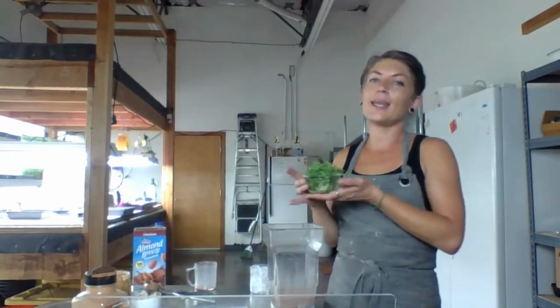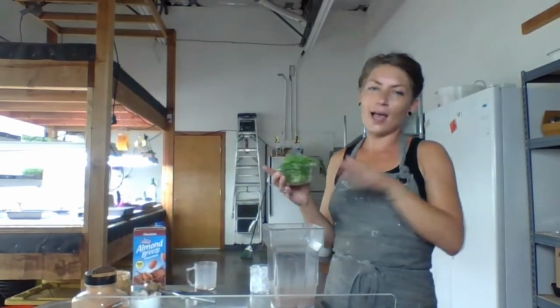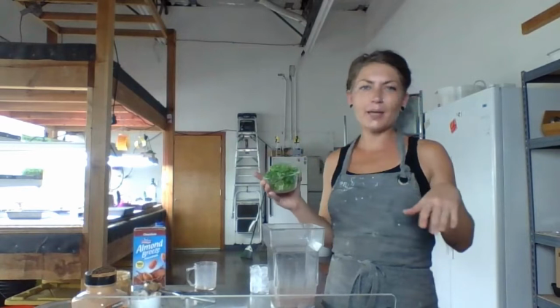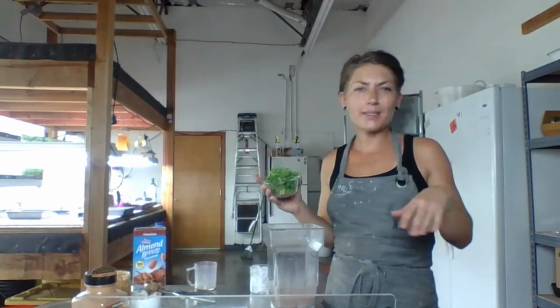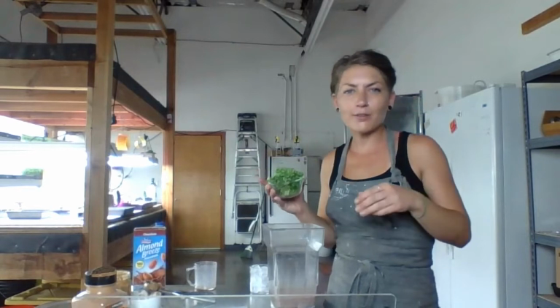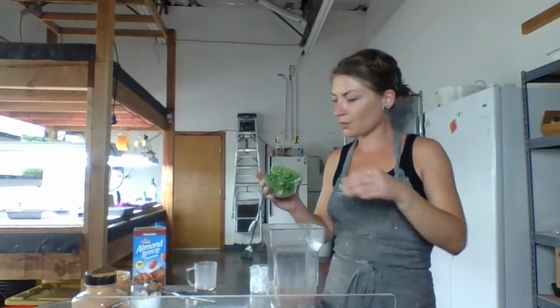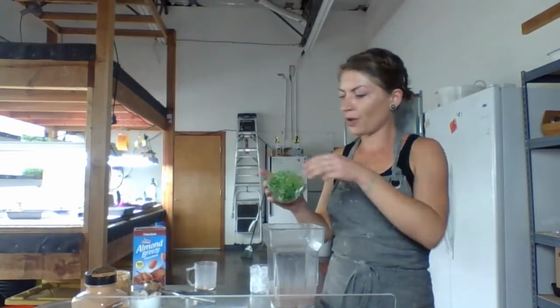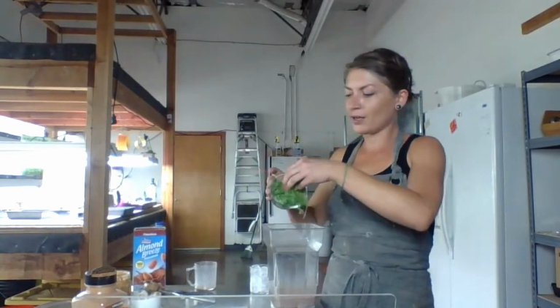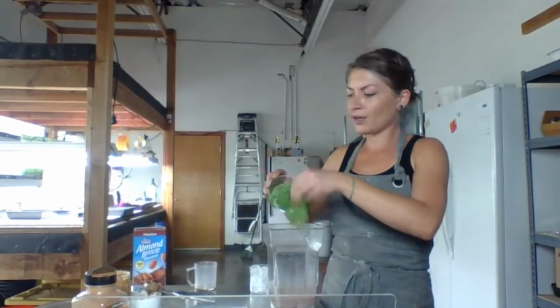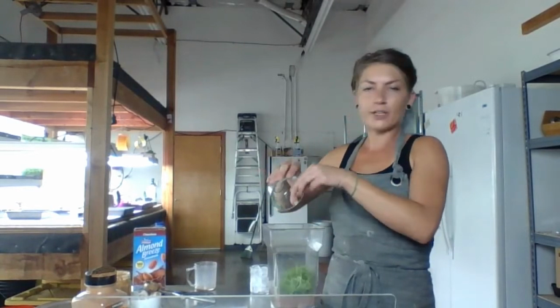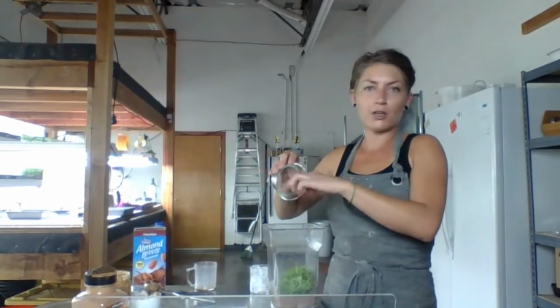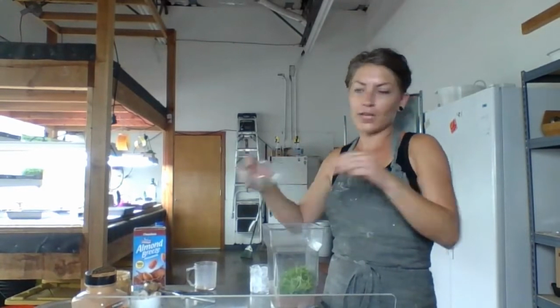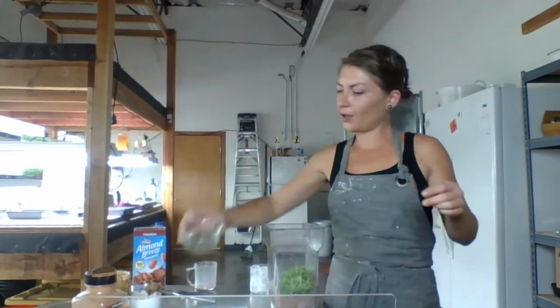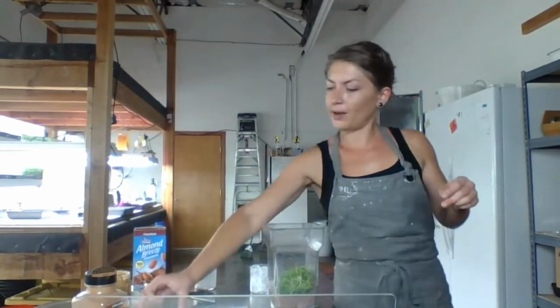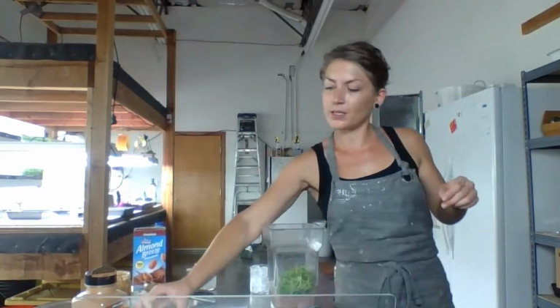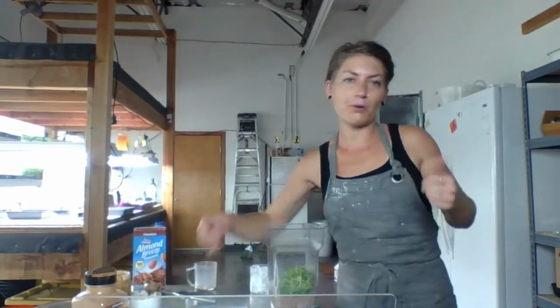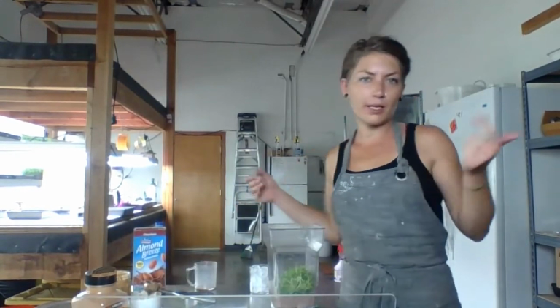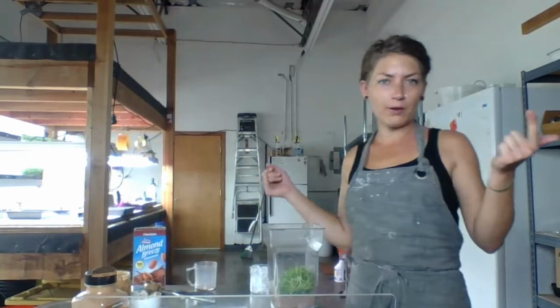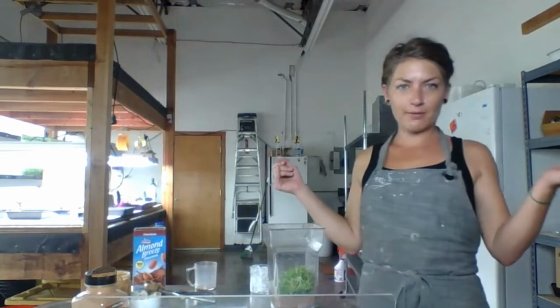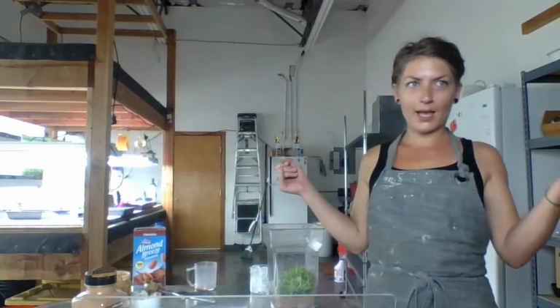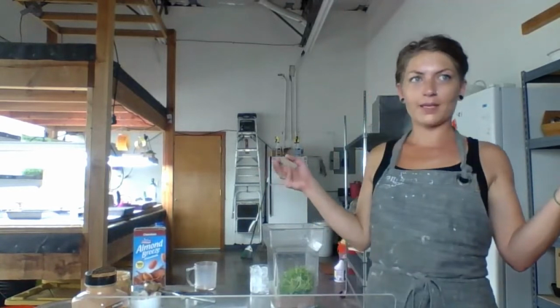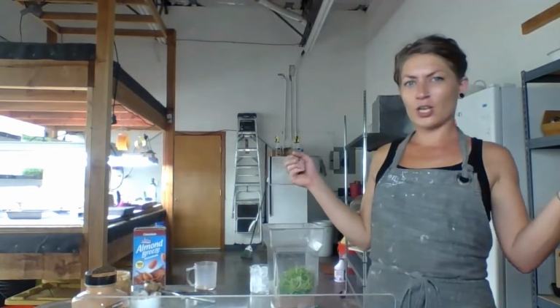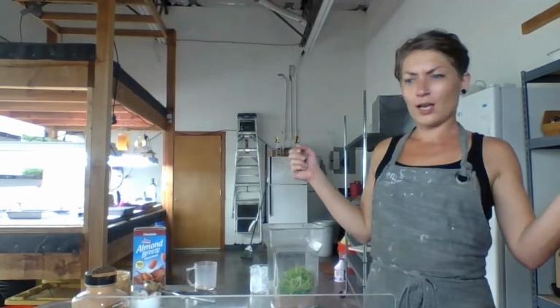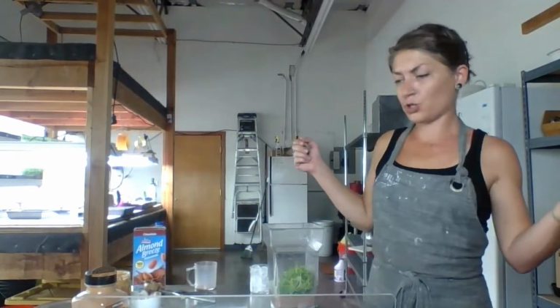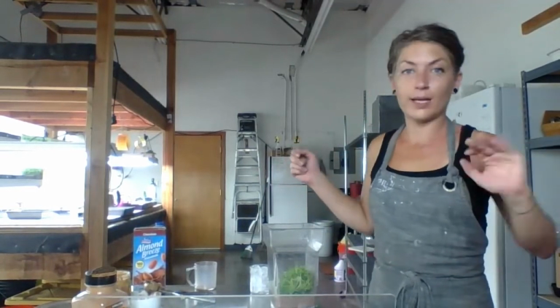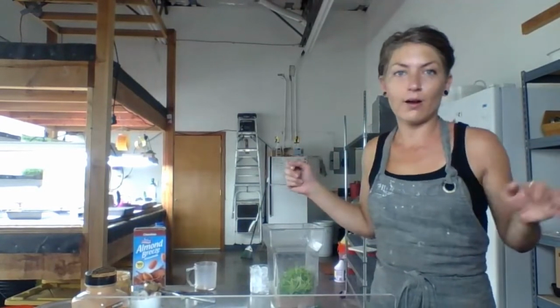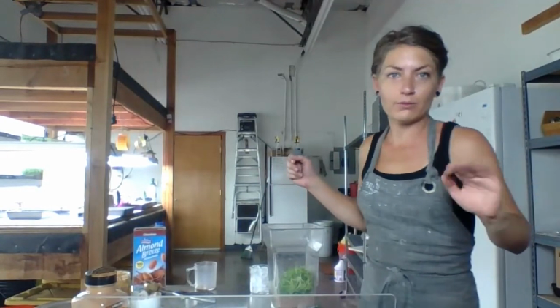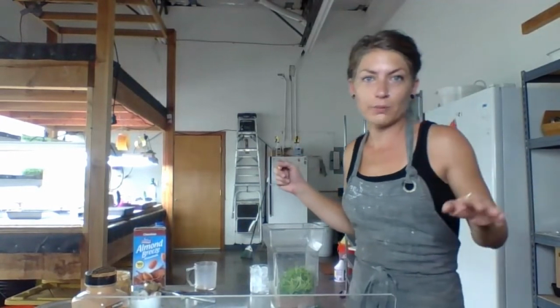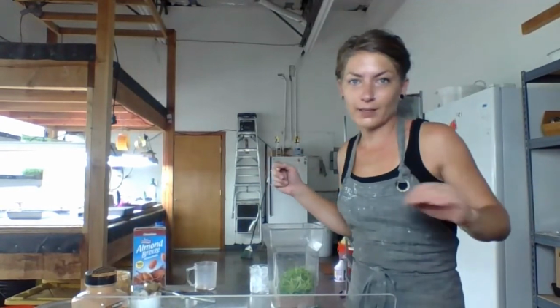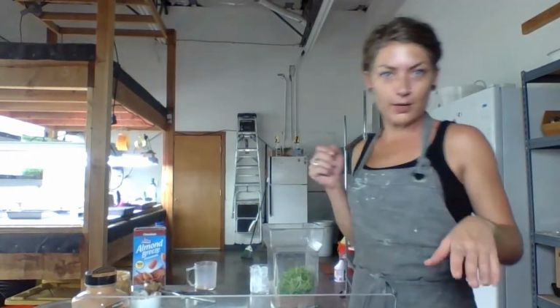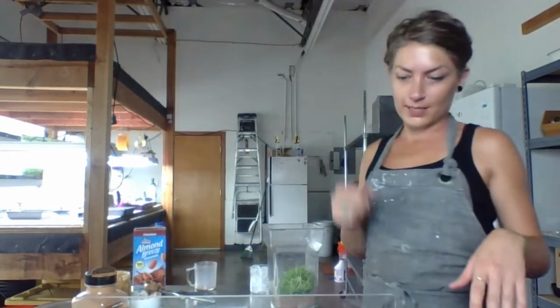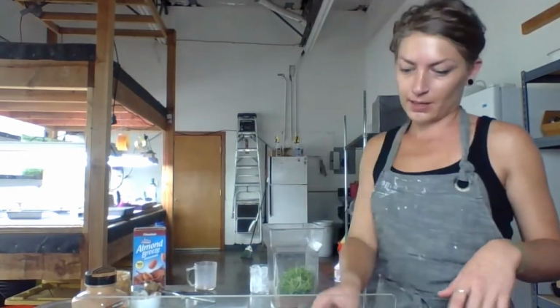Any mild-tasting greens are going to be fine here. Our recipe calls for kale, but I've done this with broccoli, kohlrabi, red cabbage, bok choy — they're all super mild. I don't taste them in there.